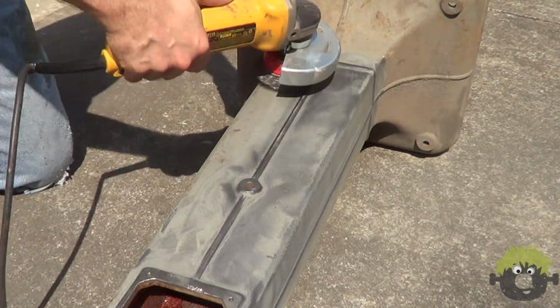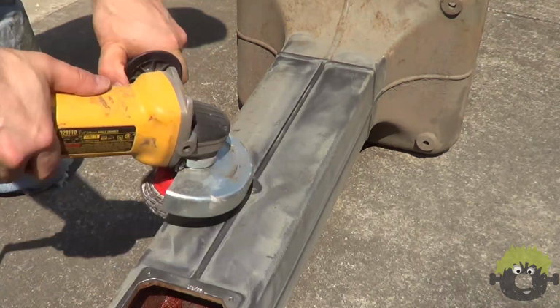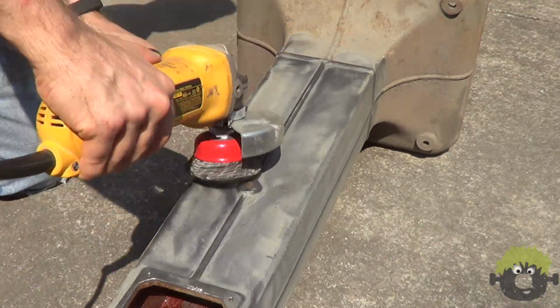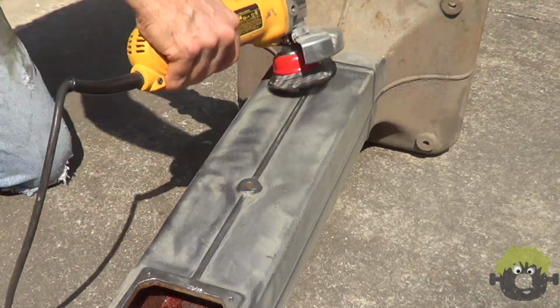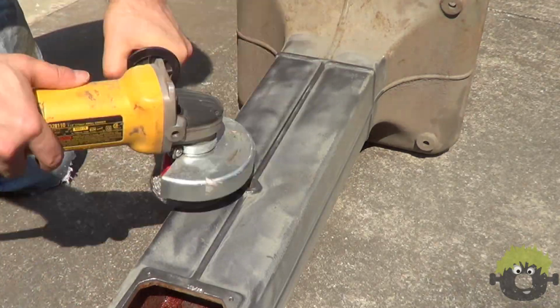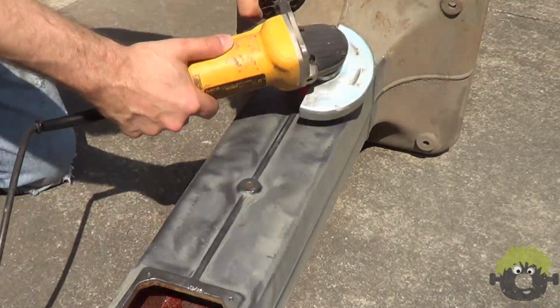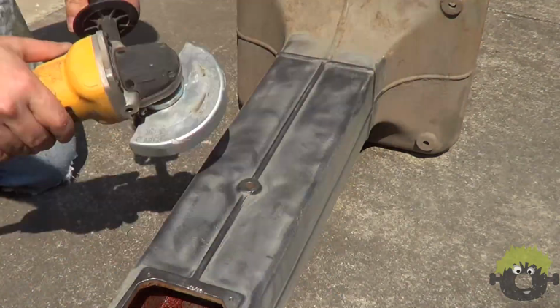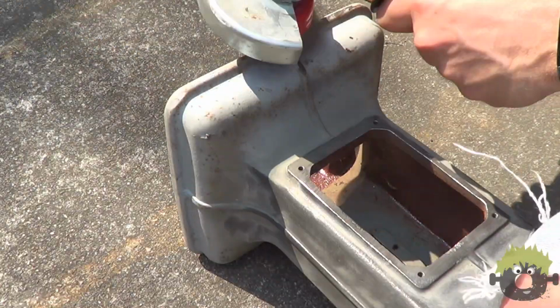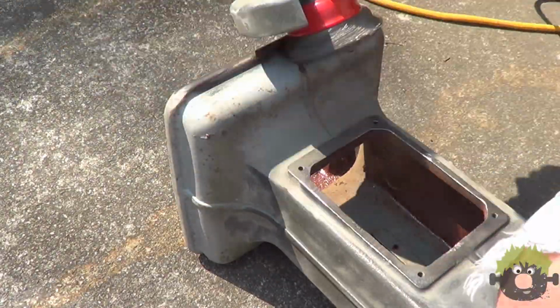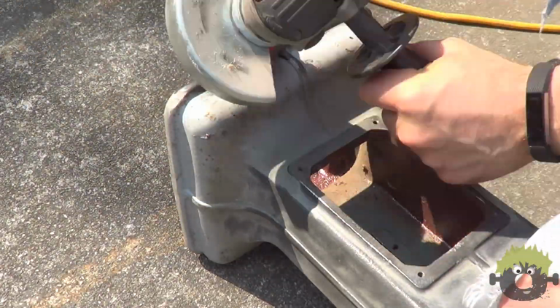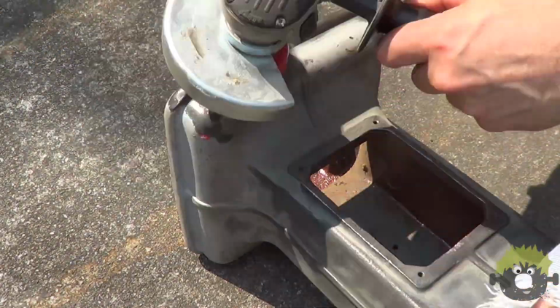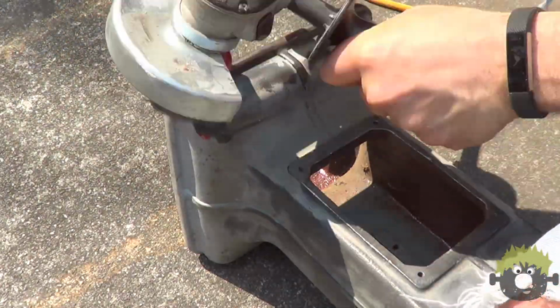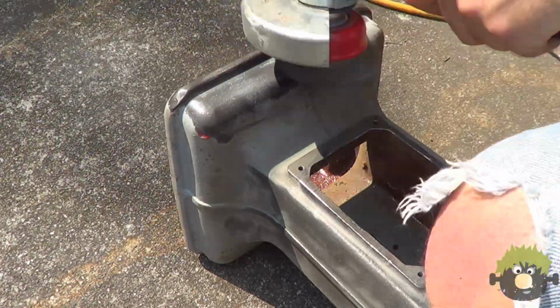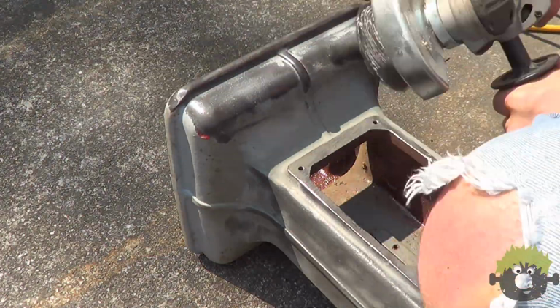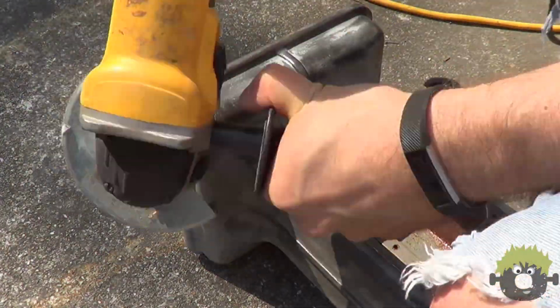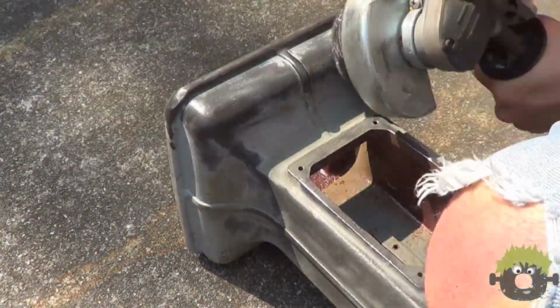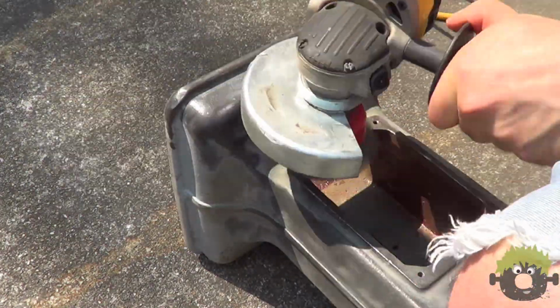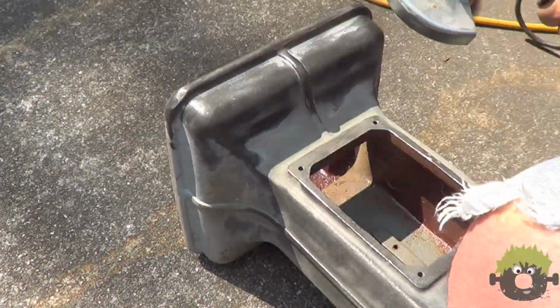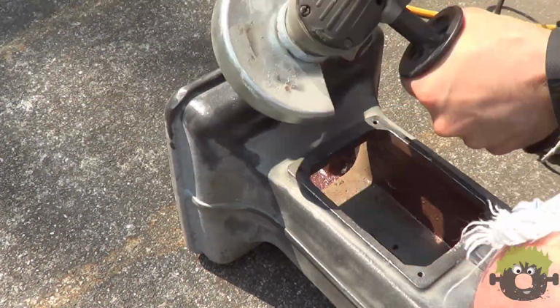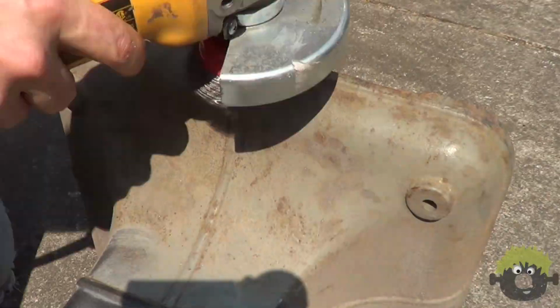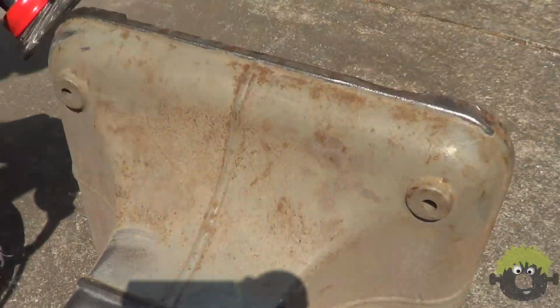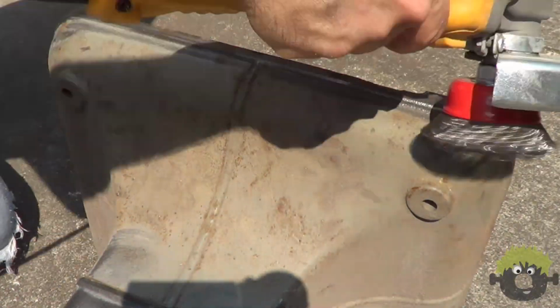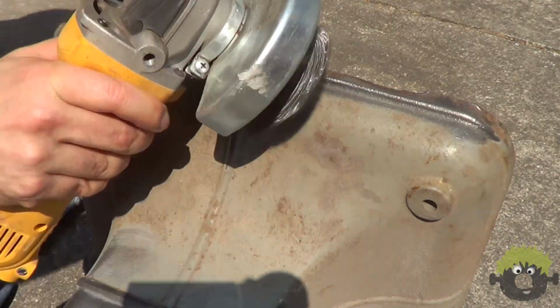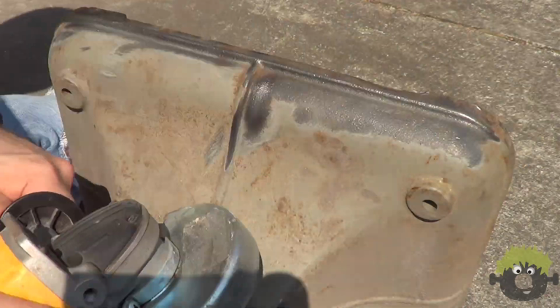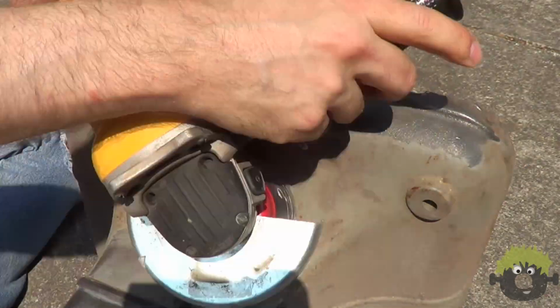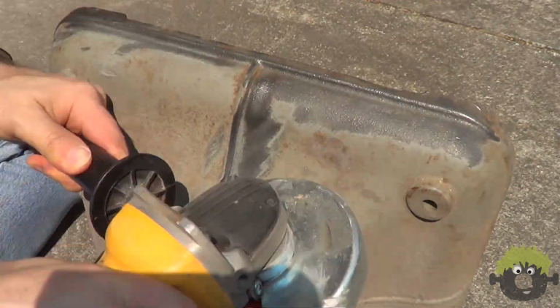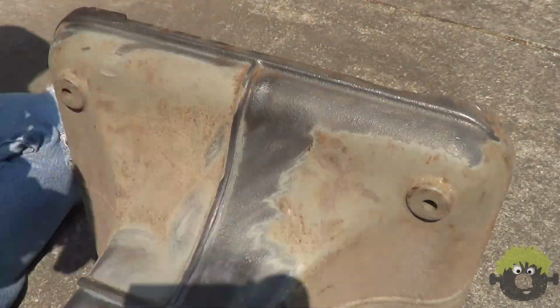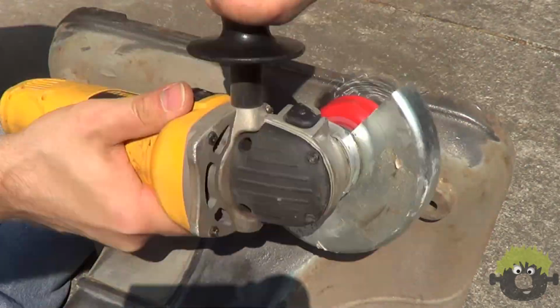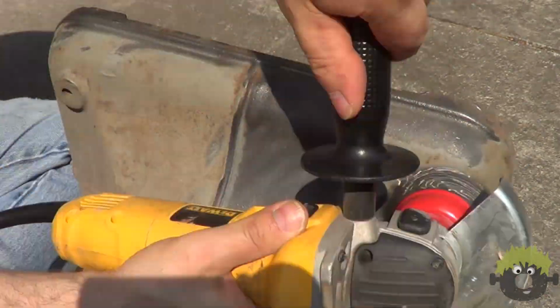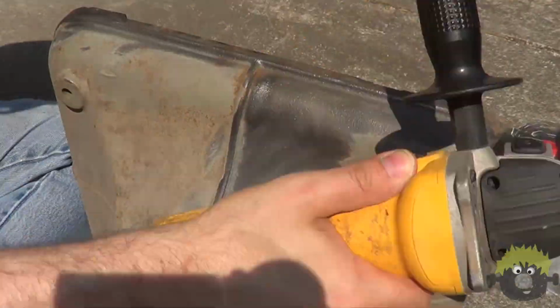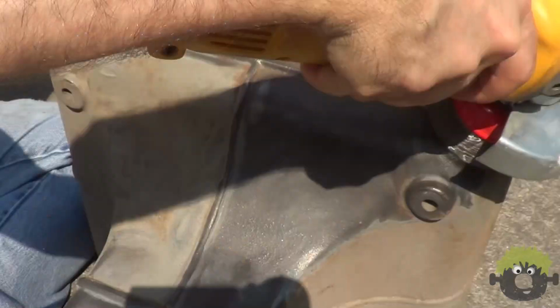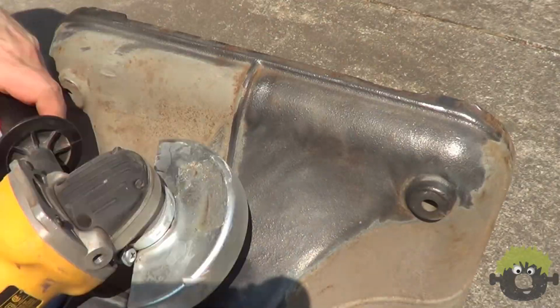I have to give credit where it's due — whatever paint remained was quite tenaciously stuck to the surface. For paint removal, I find a combination of coarse knotted wire wheels work the best.